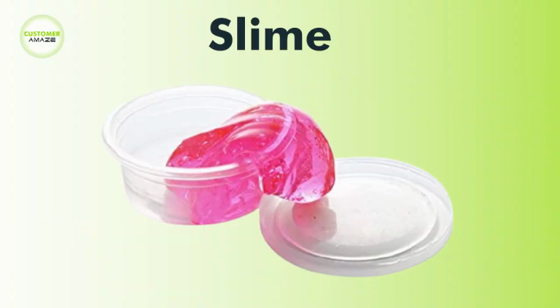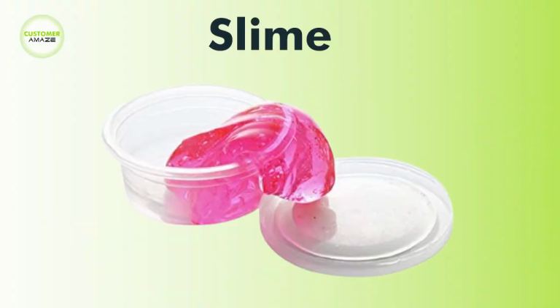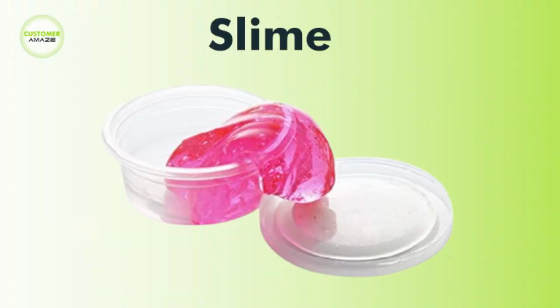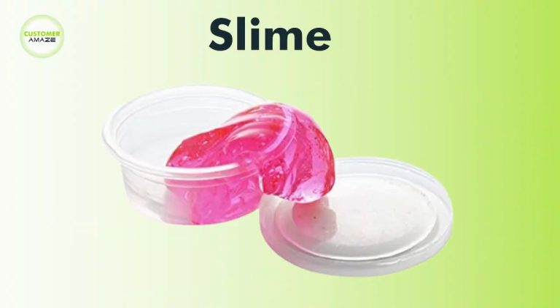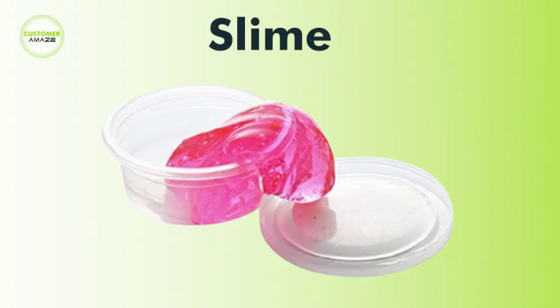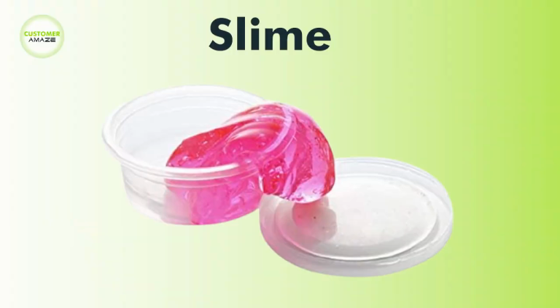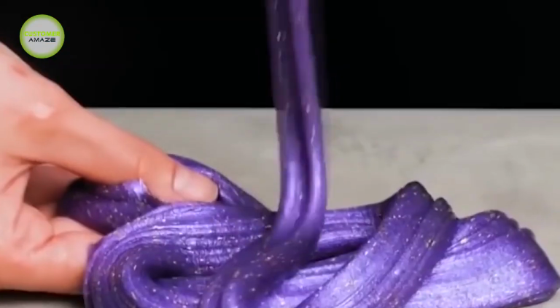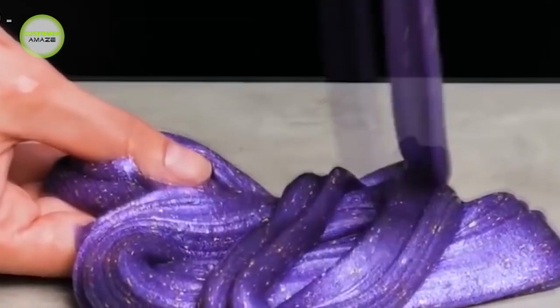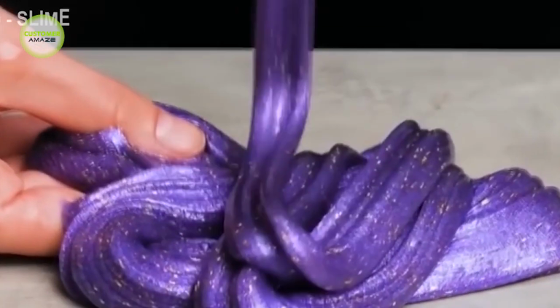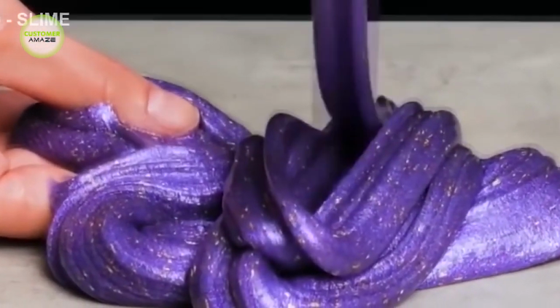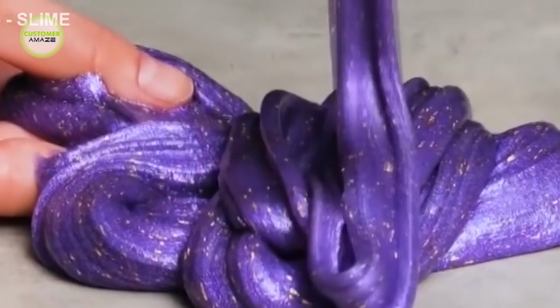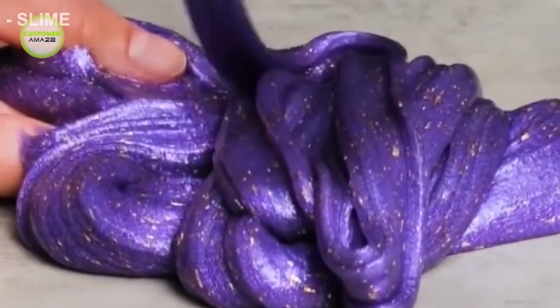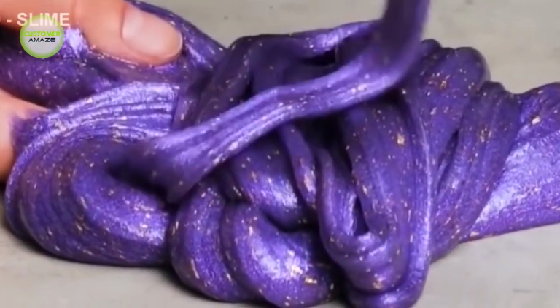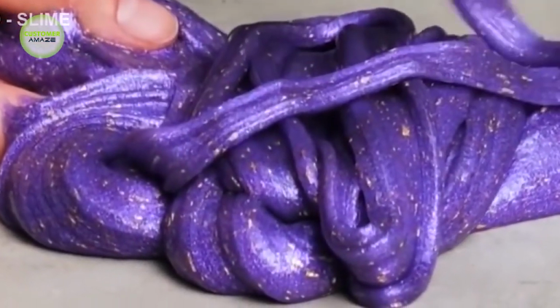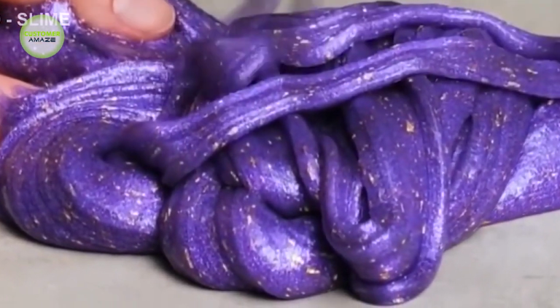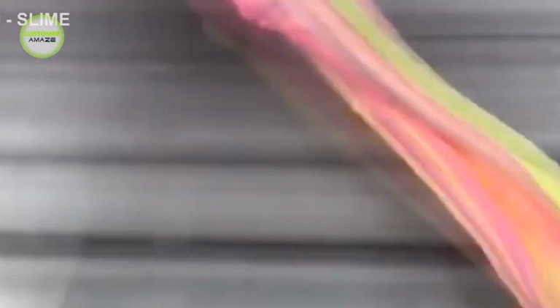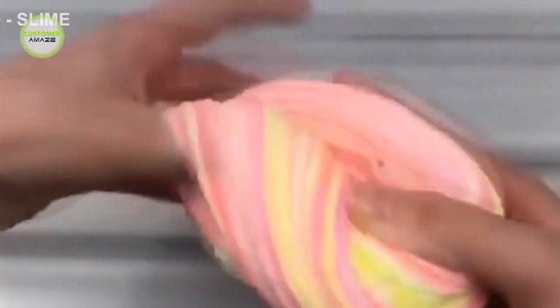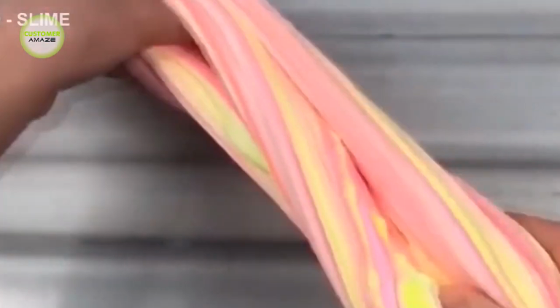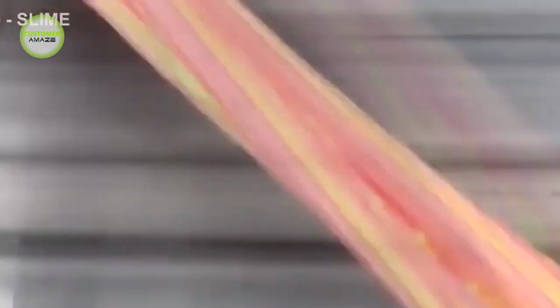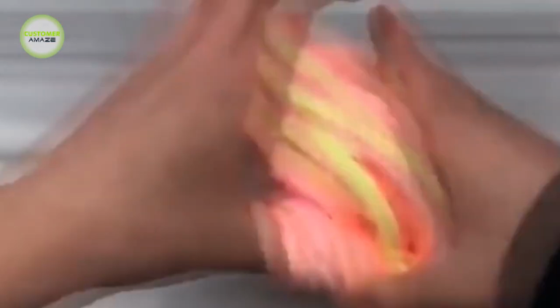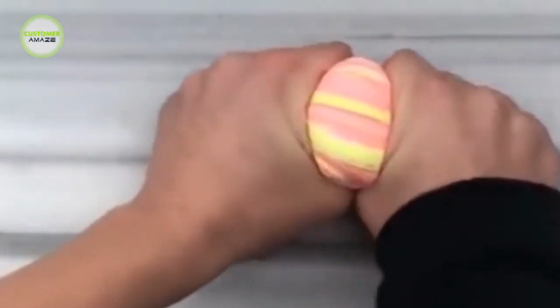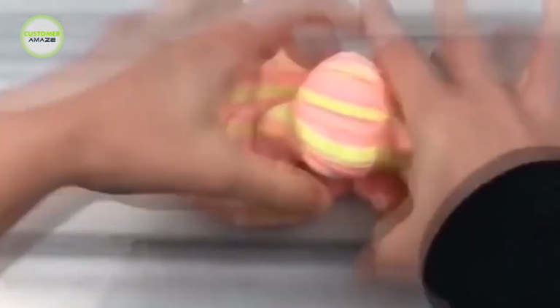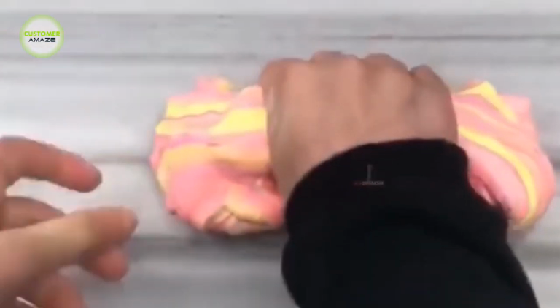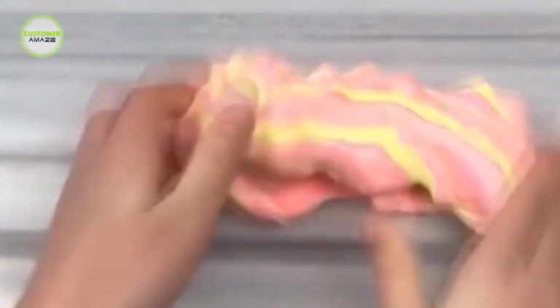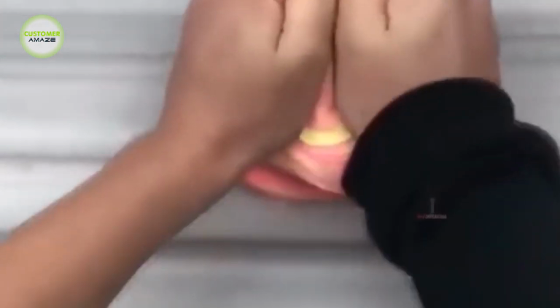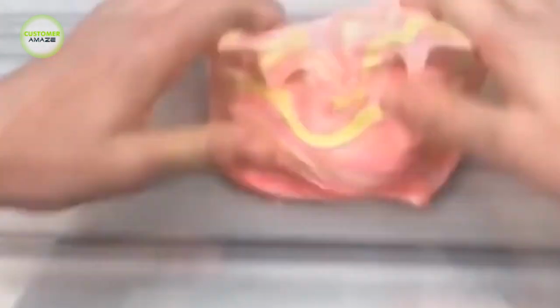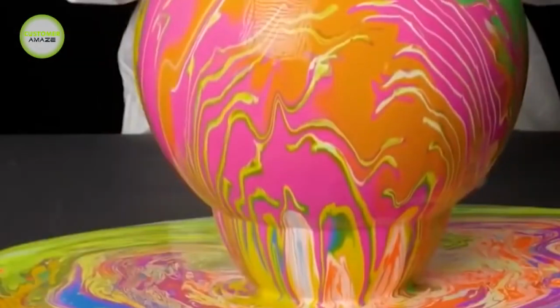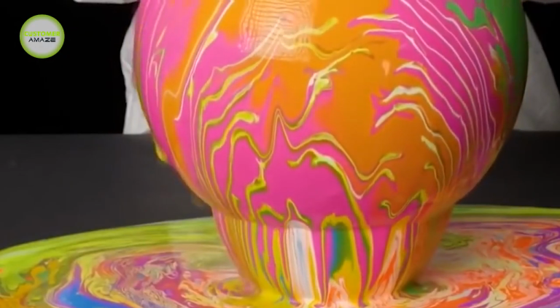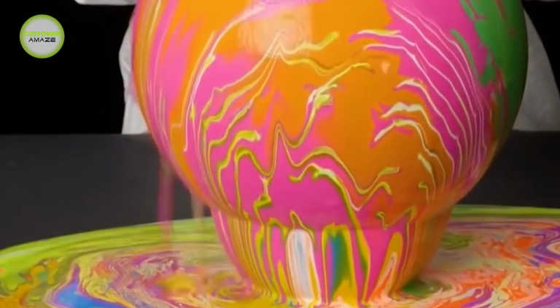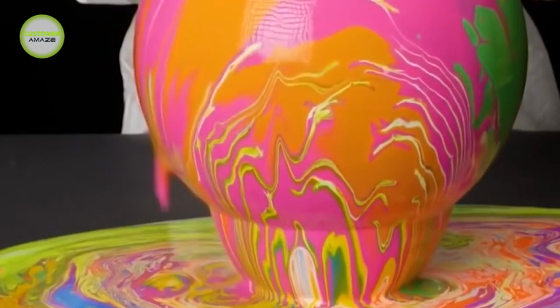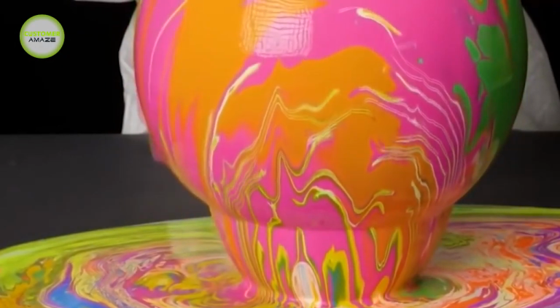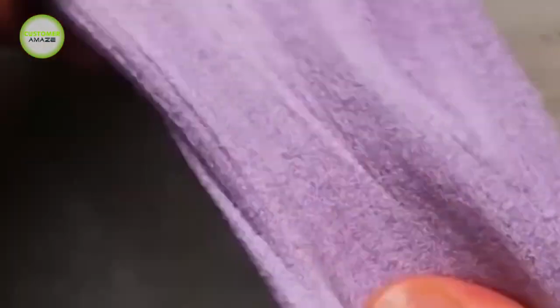Slime will enhance your child's imagination and planning ability, and improve his hands and brain coordination. The child can make endless items with the help of this slime and blow bubbles, as an additional benefit.